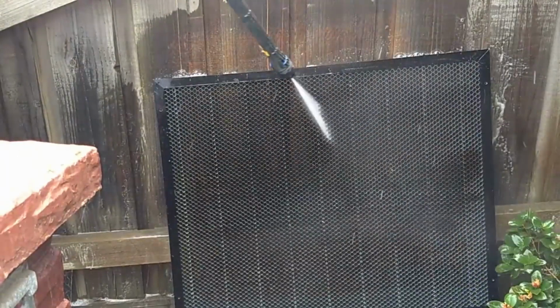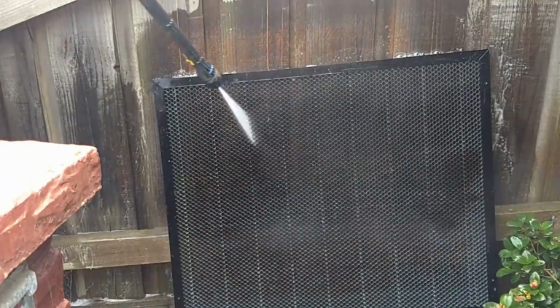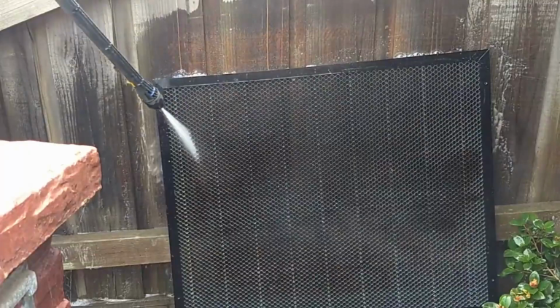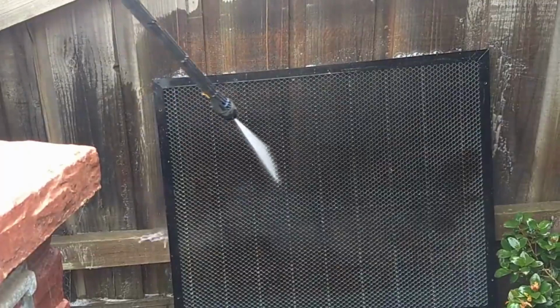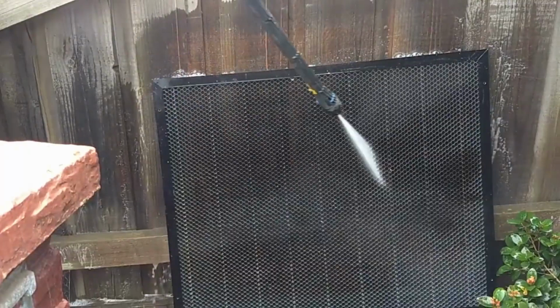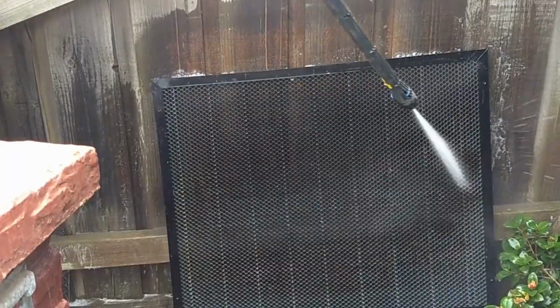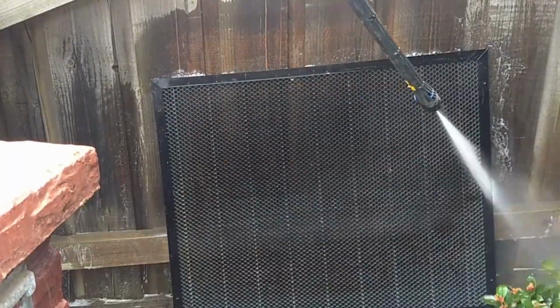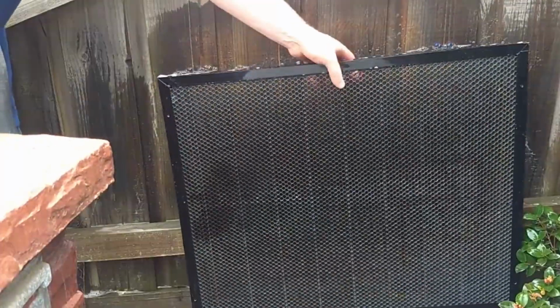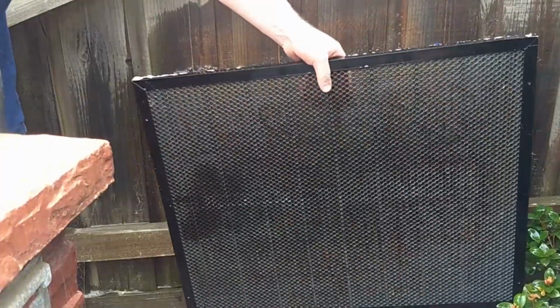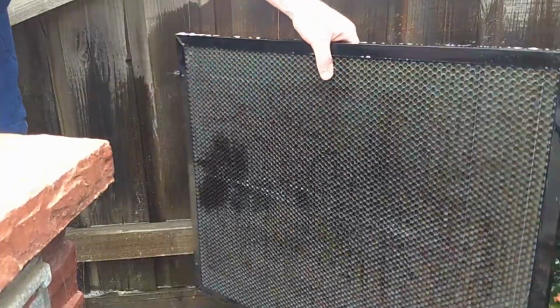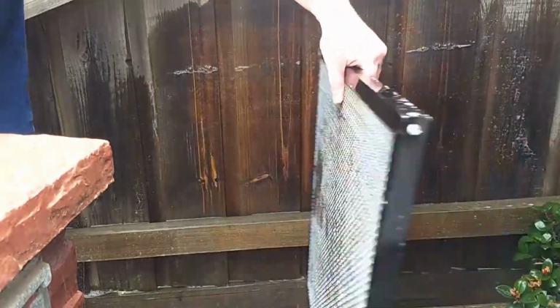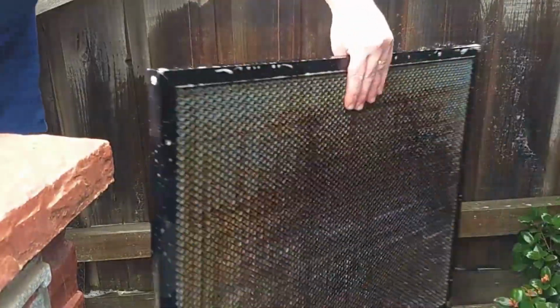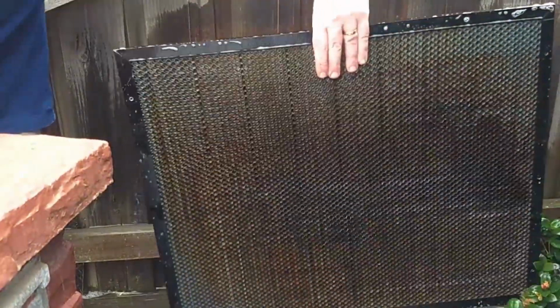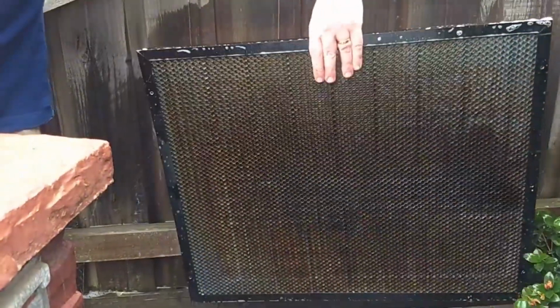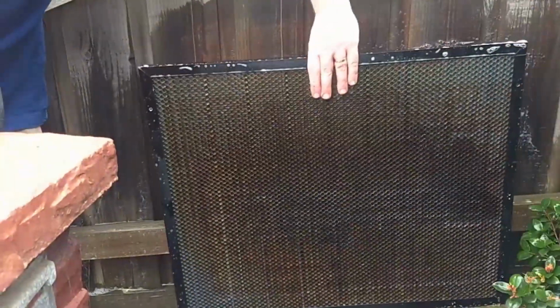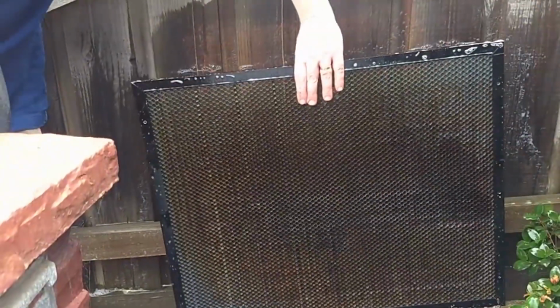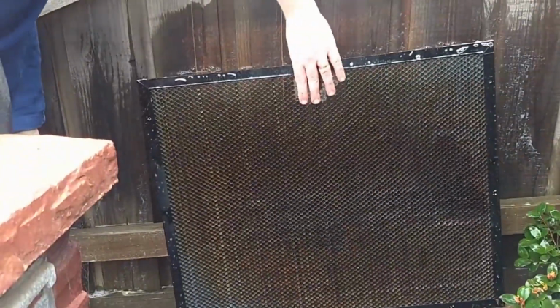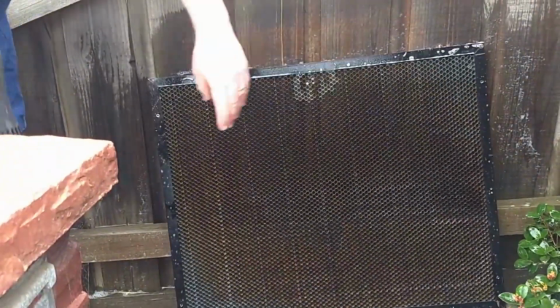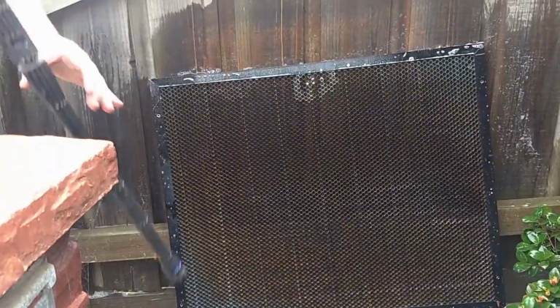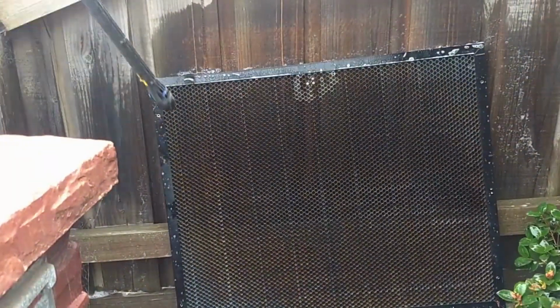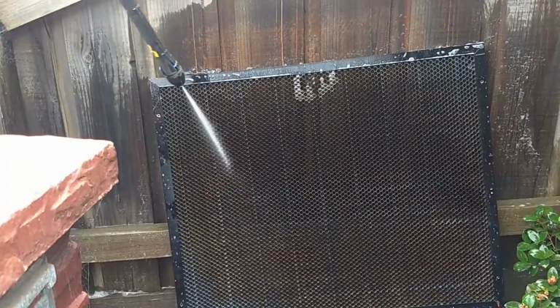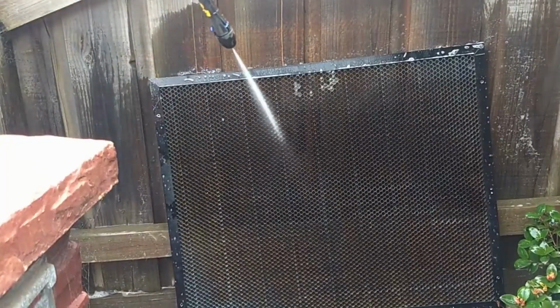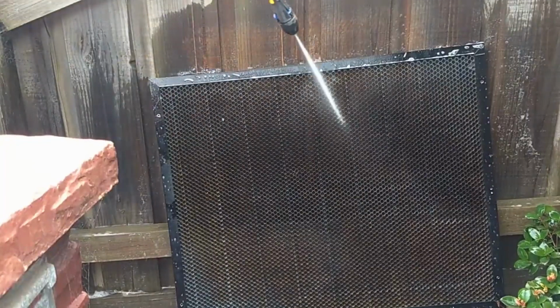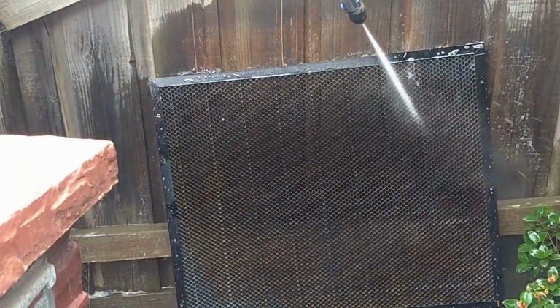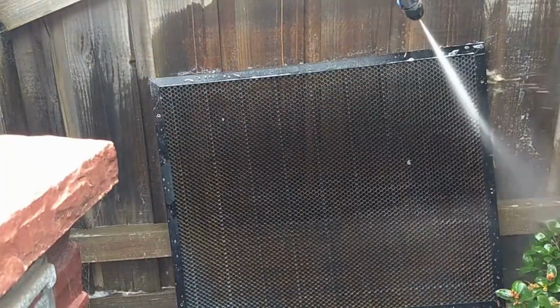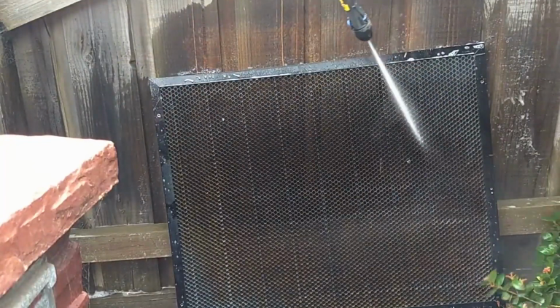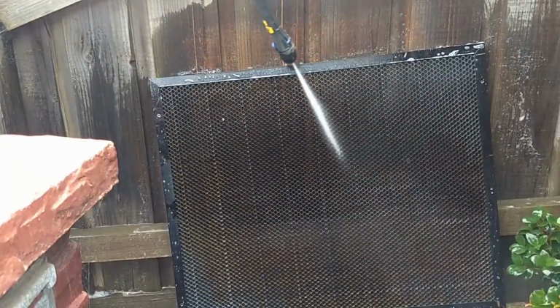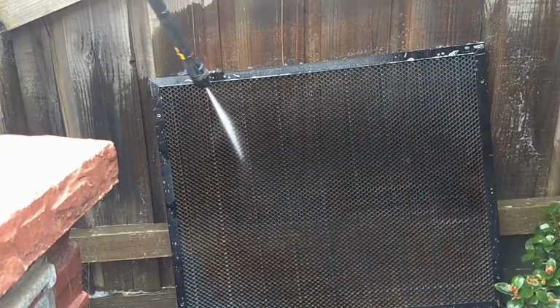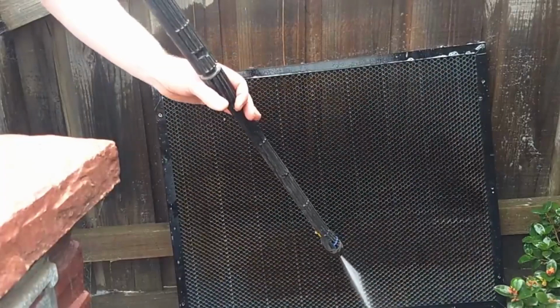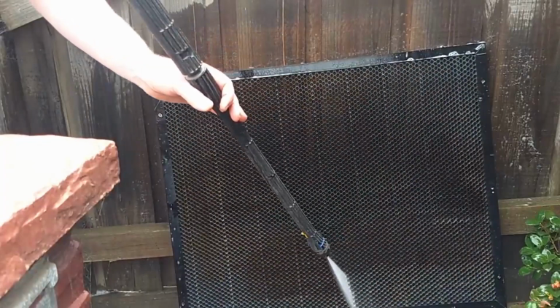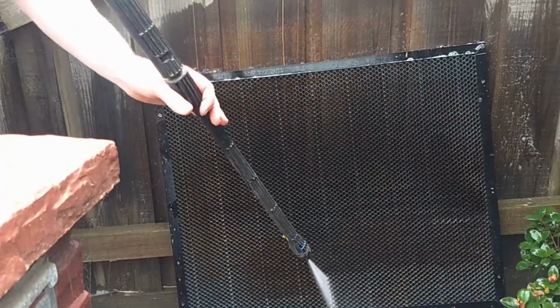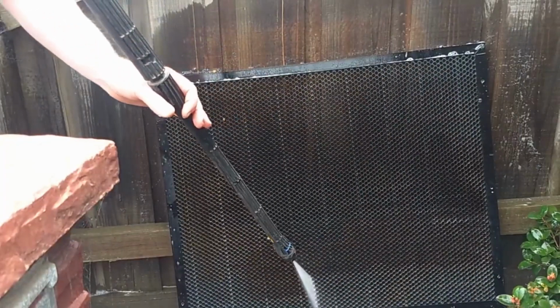Don't forget also that it's a good idea to turn the honeycomb around and spray the solution on the back, let it soak, and then also use the pressure washer to rinse it off again.